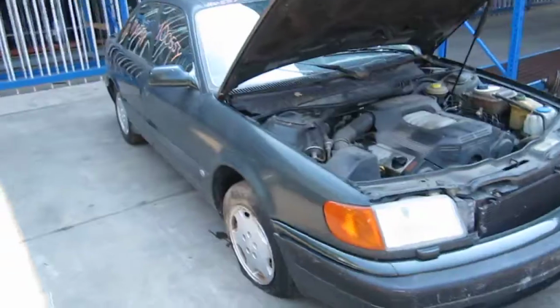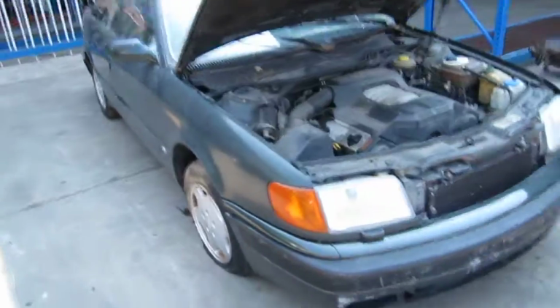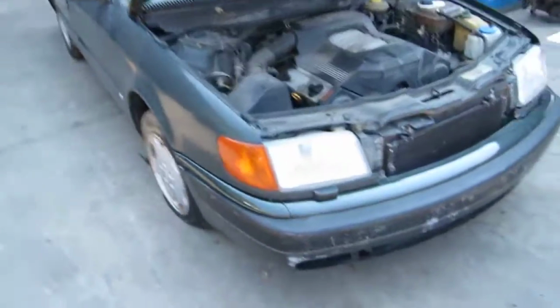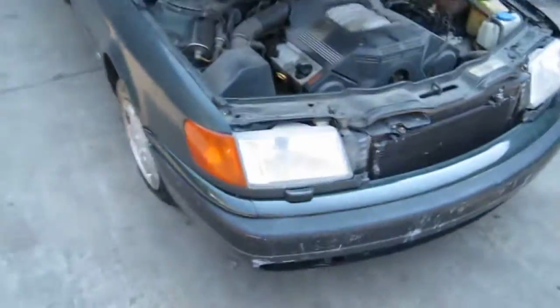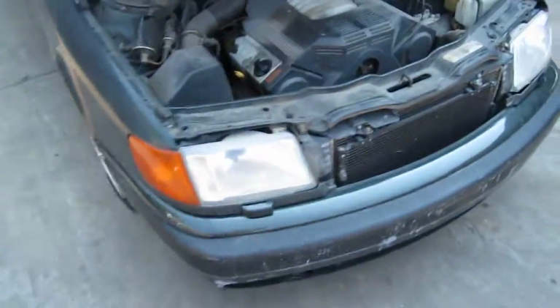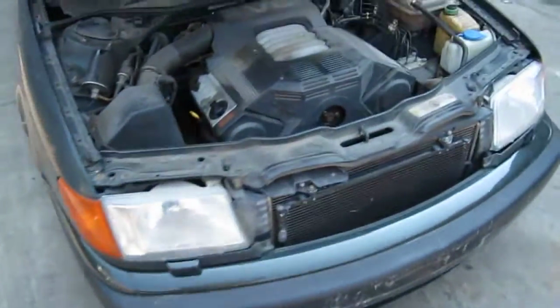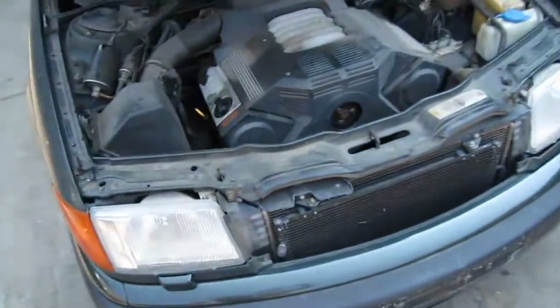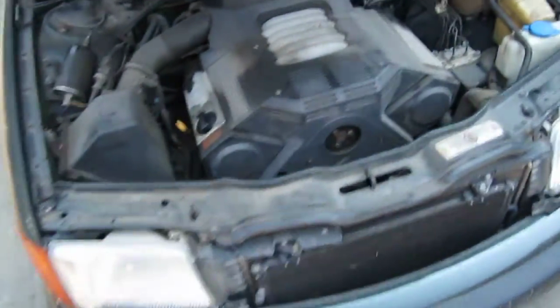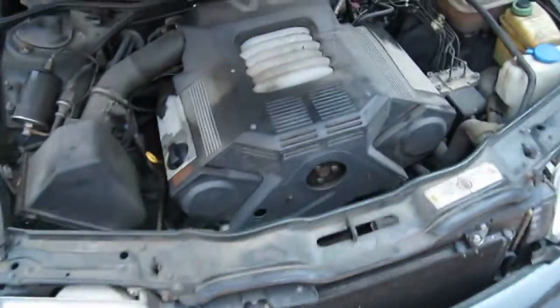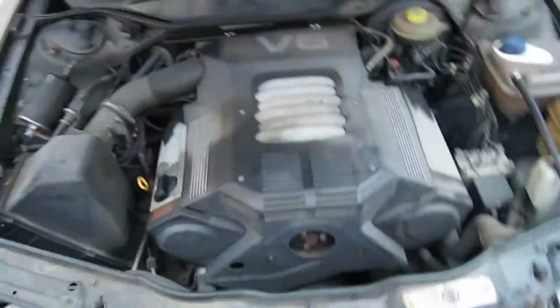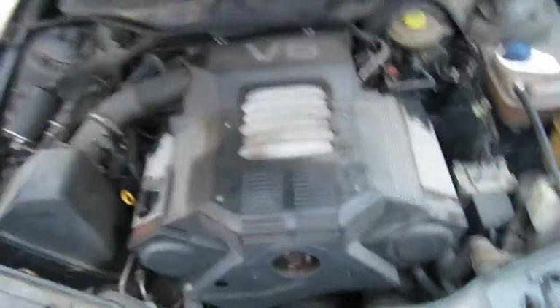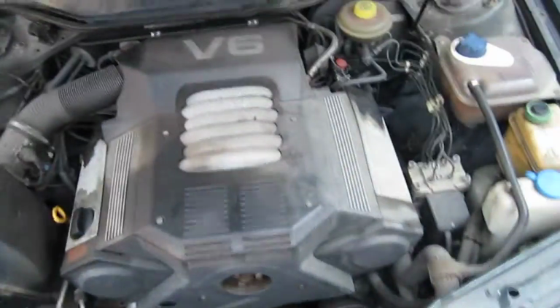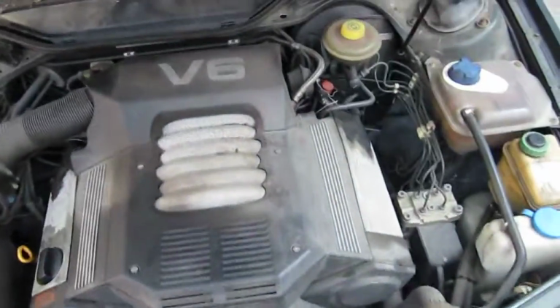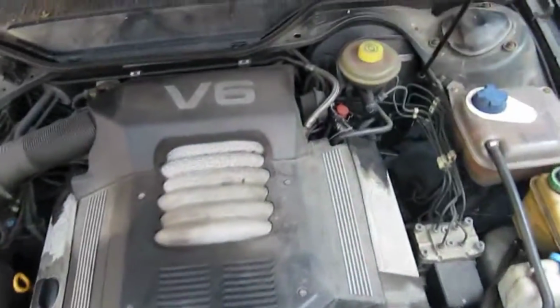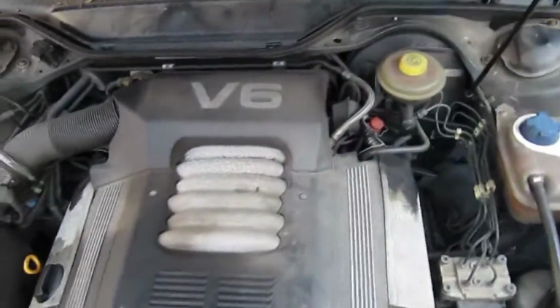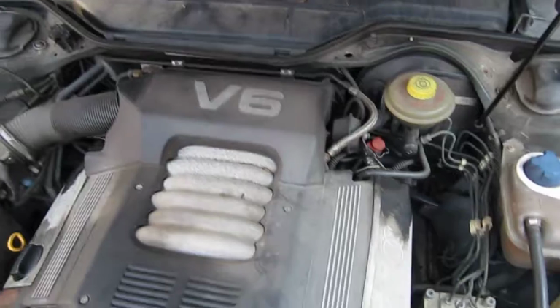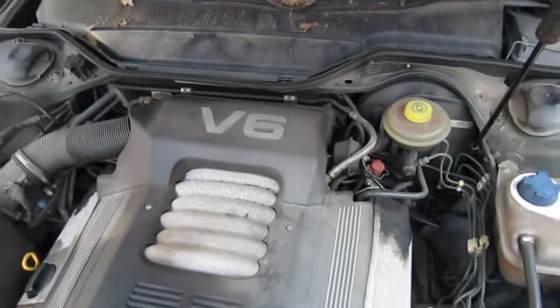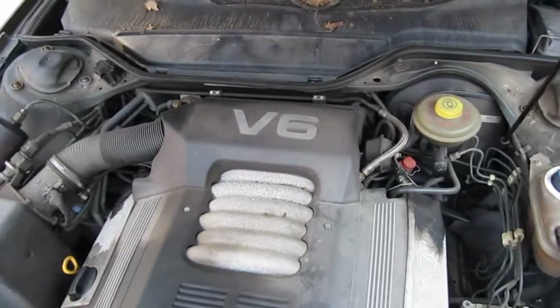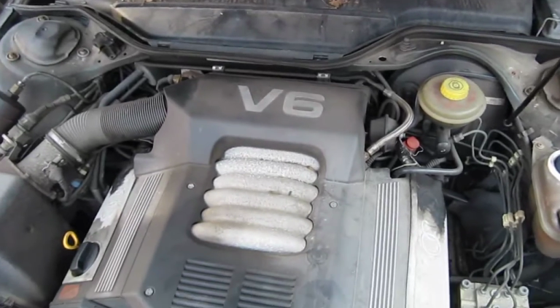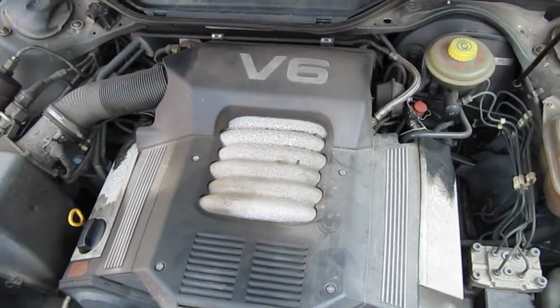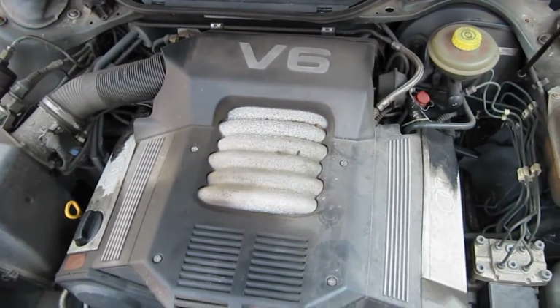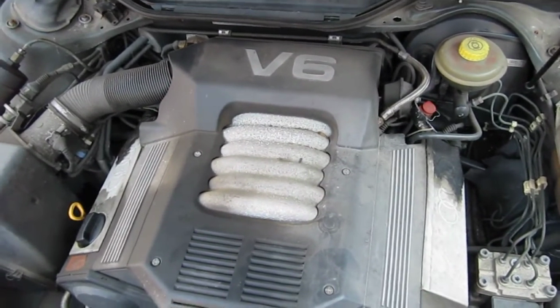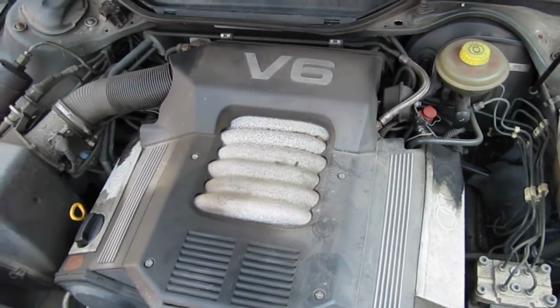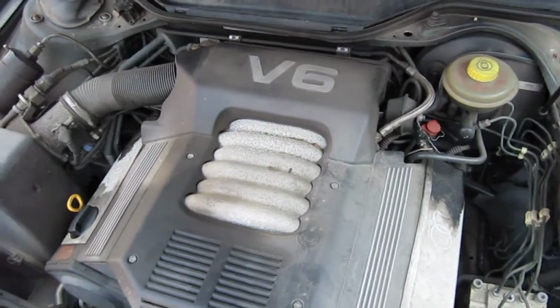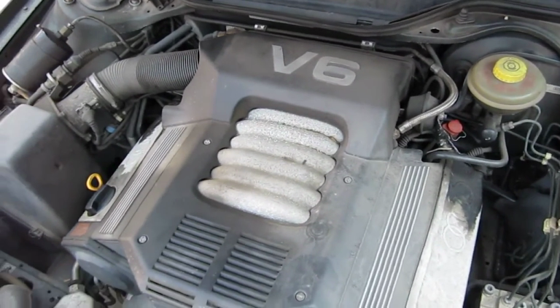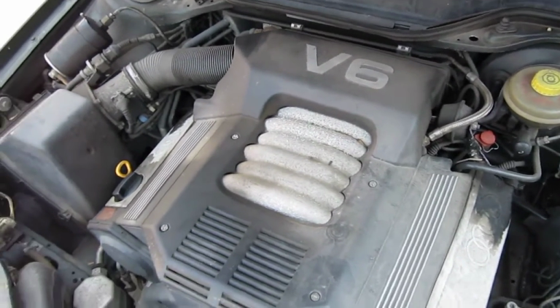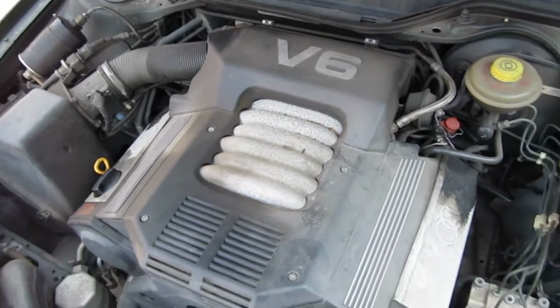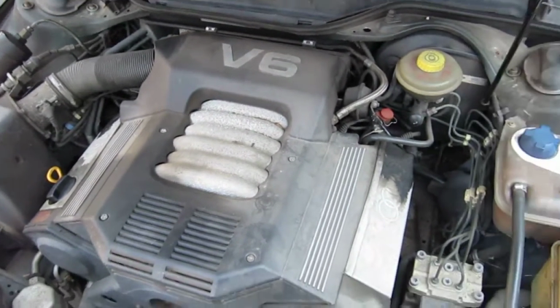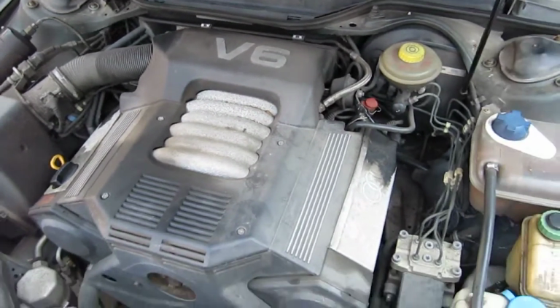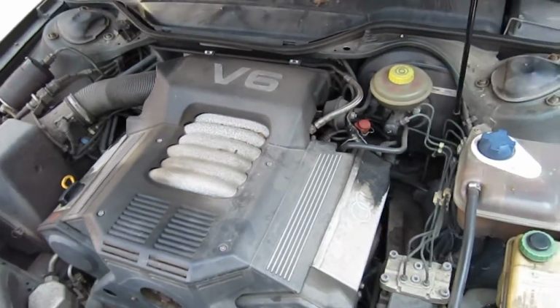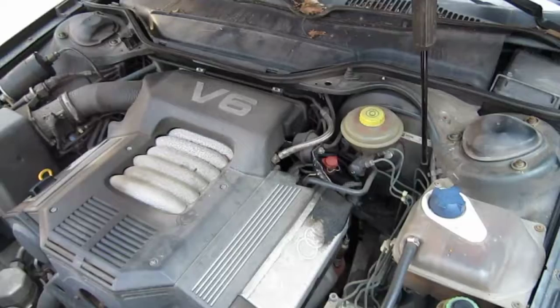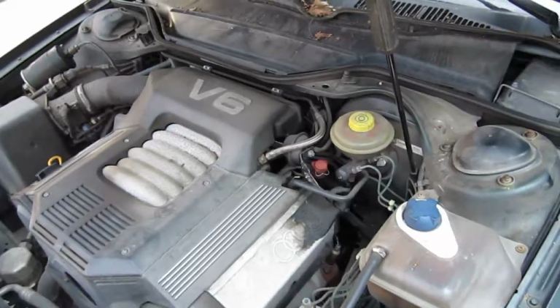Hello and welcome to Tom's Foreign Auto Parts video portion of our inventory. Here we have a 1993 Audi 100. It has a 2.8 liter California emissions engine.